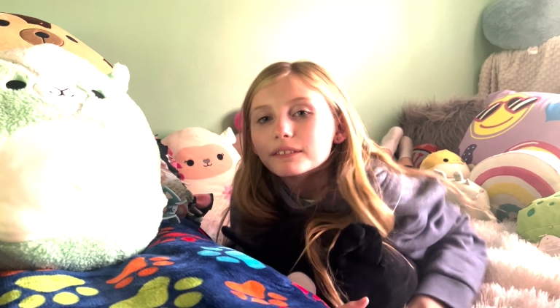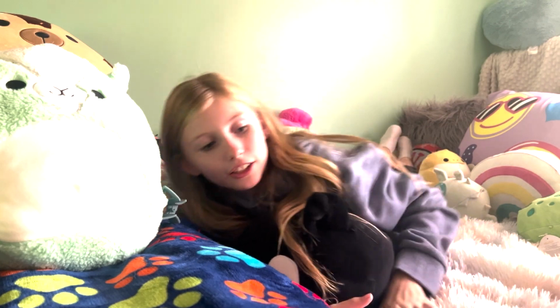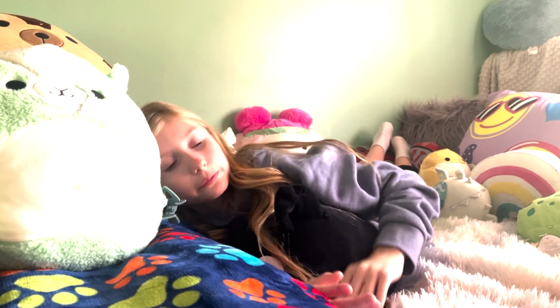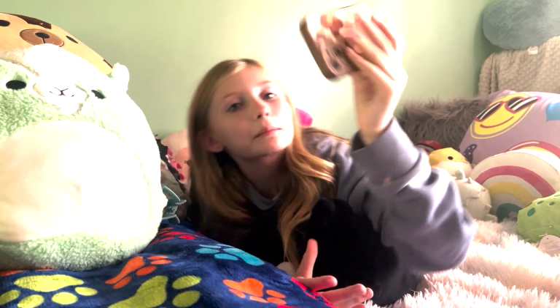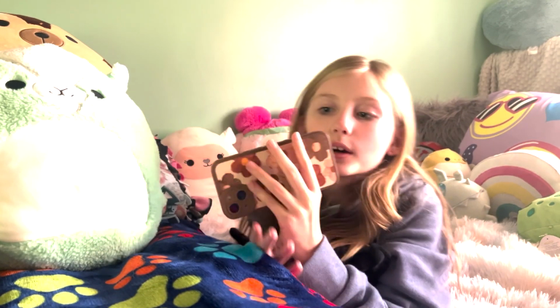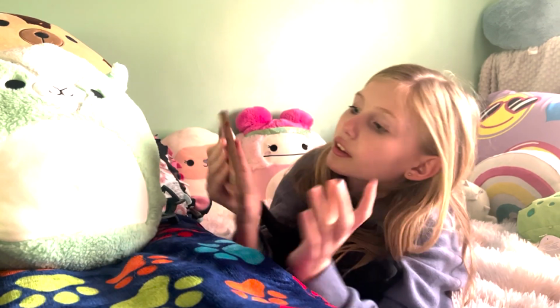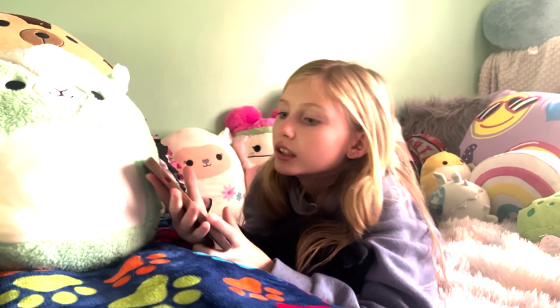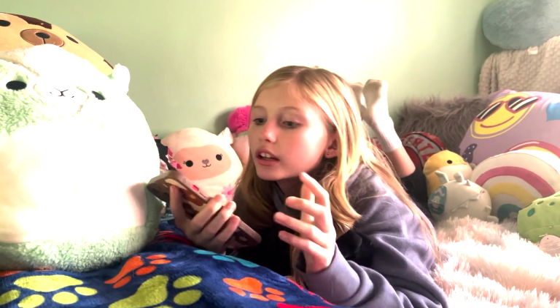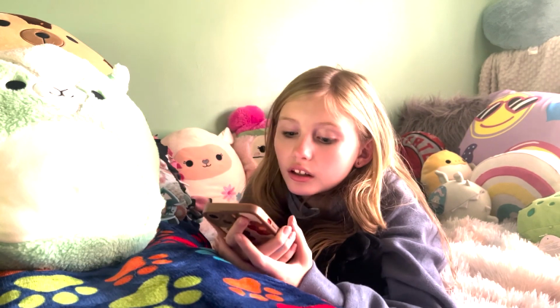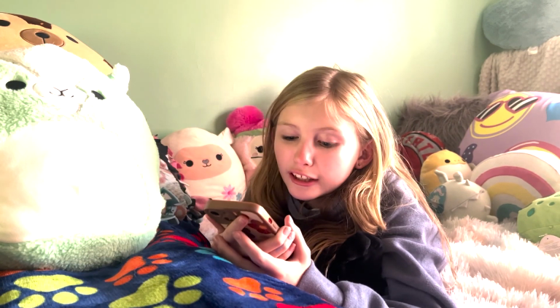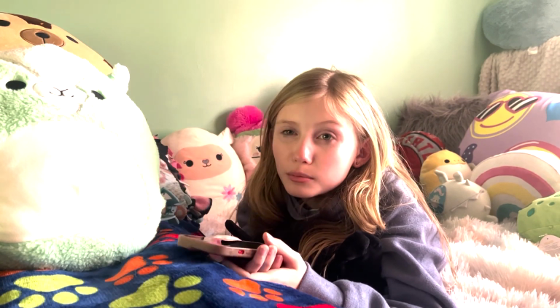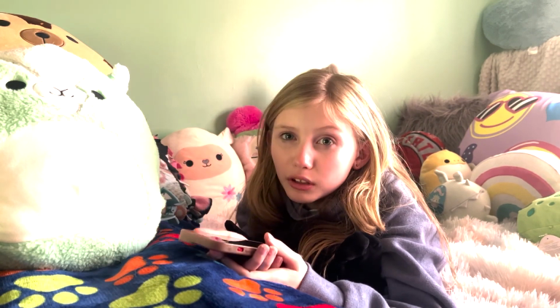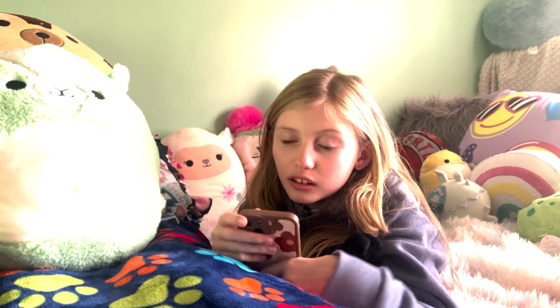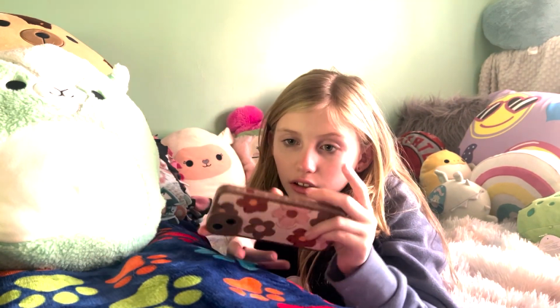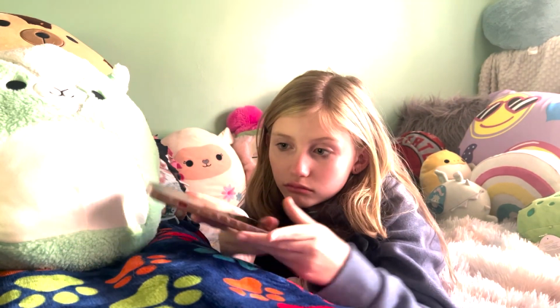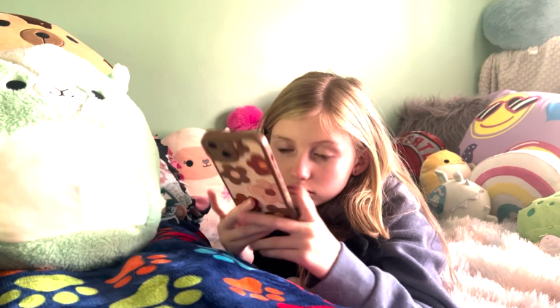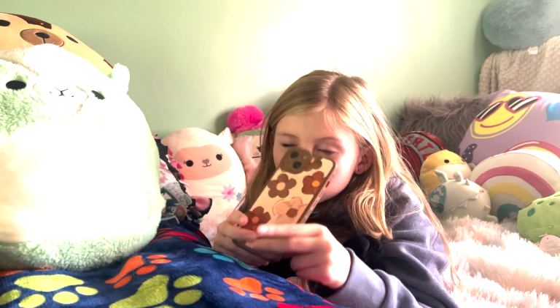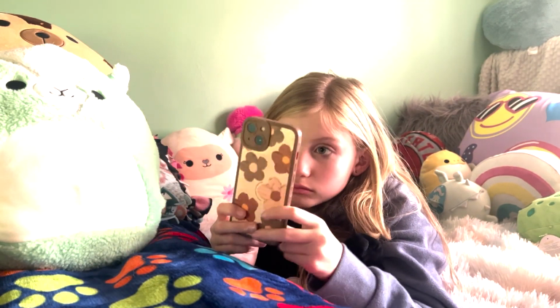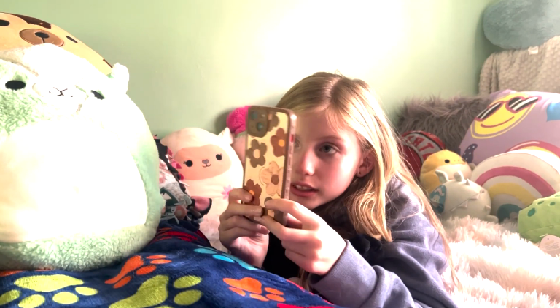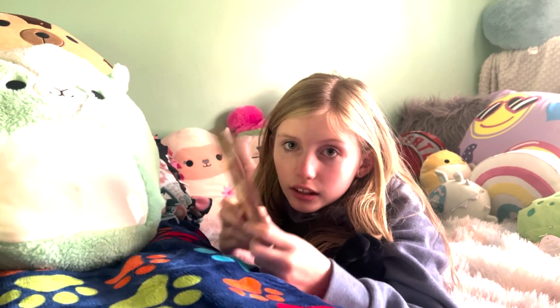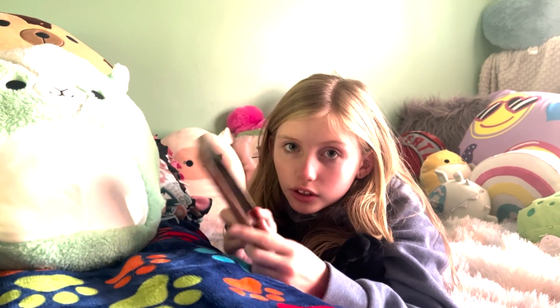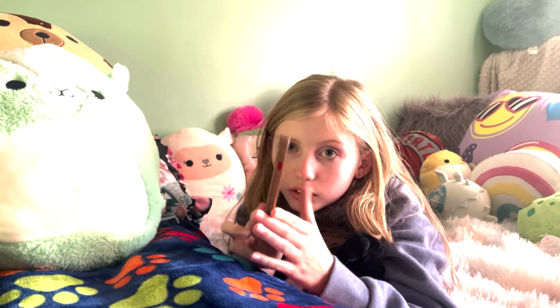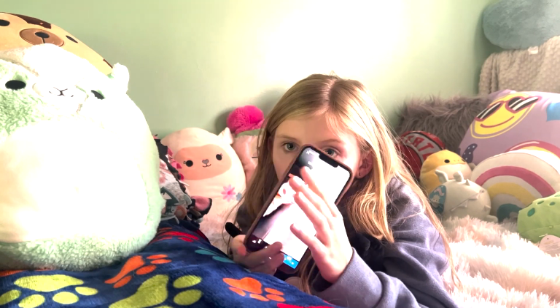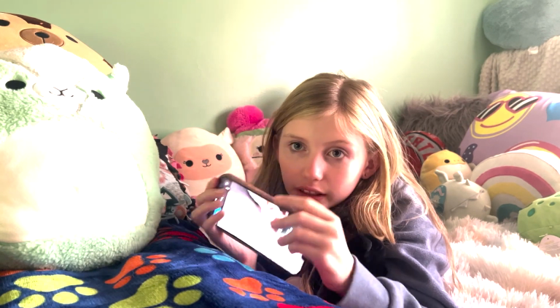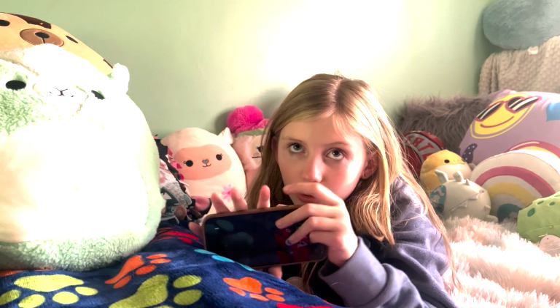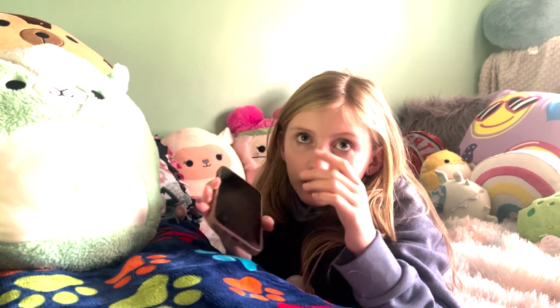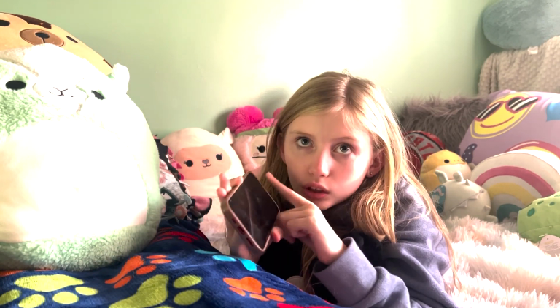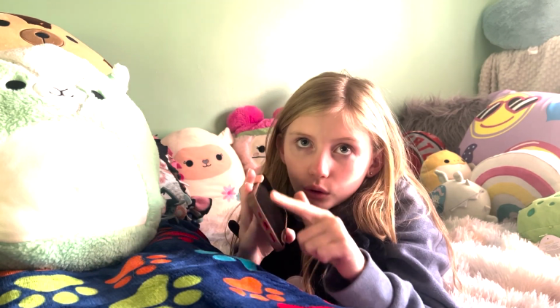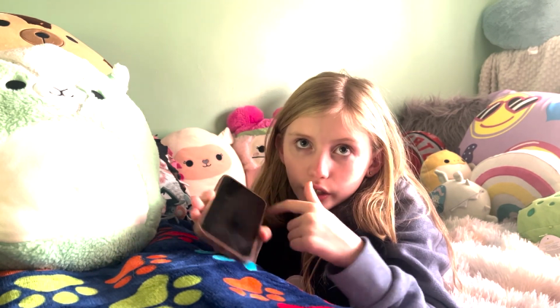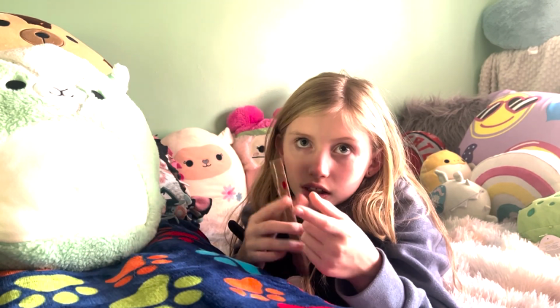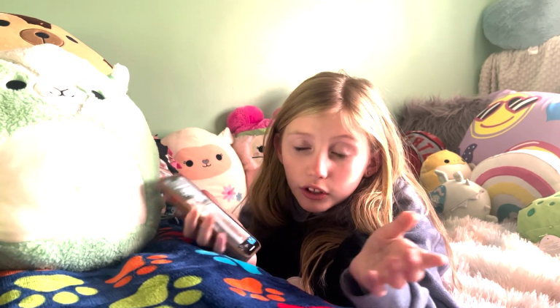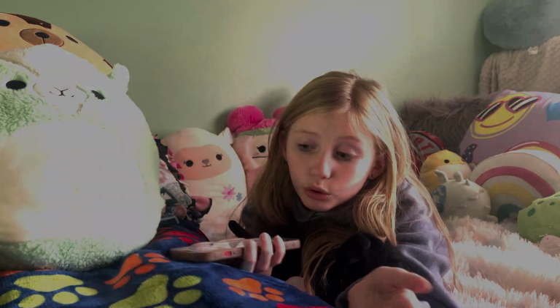If you're going to do it on your phone, like on YouTube or something, don't hold it like this. Hold it like this so then you get a full screen on YouTube.